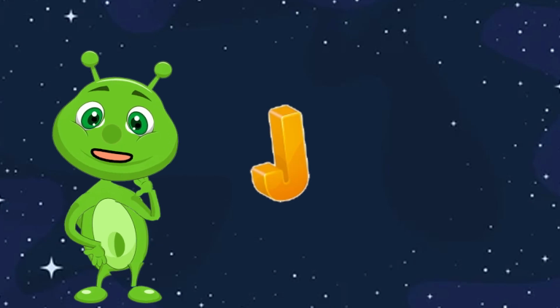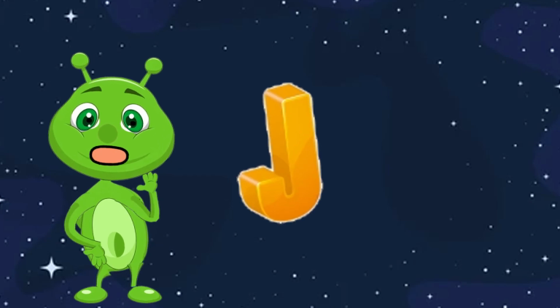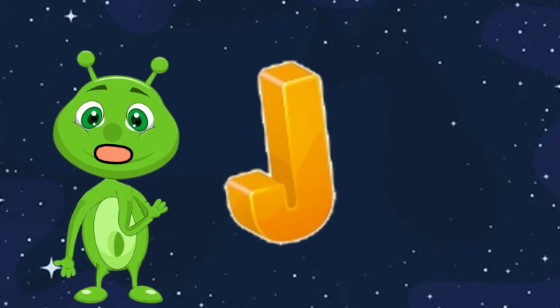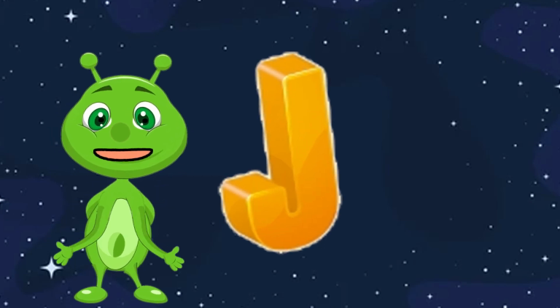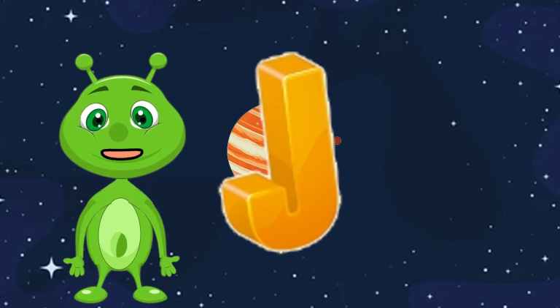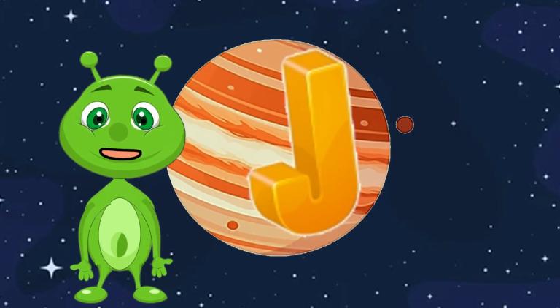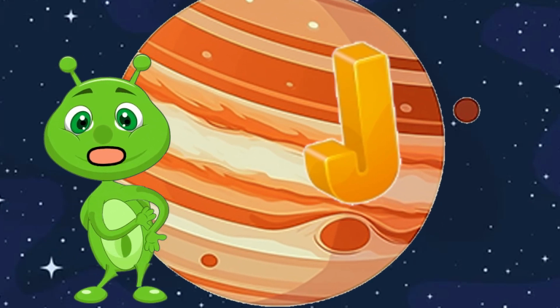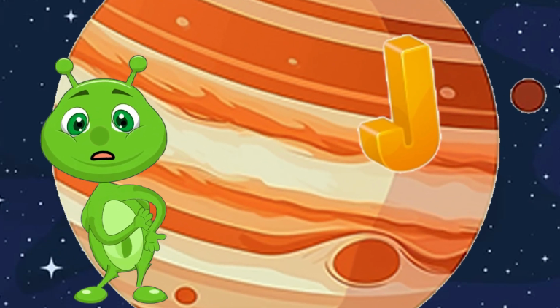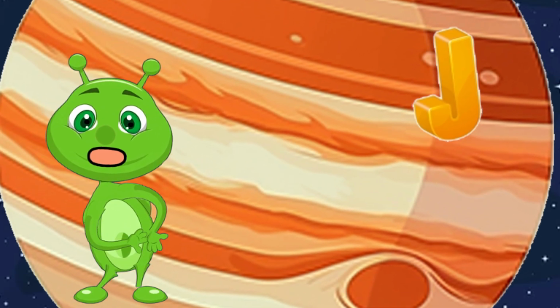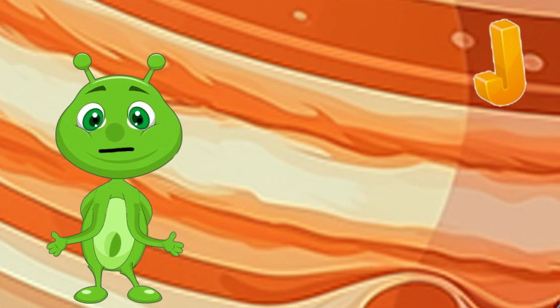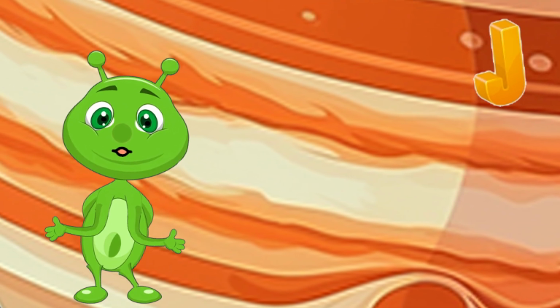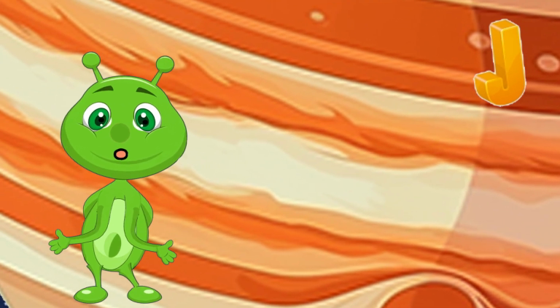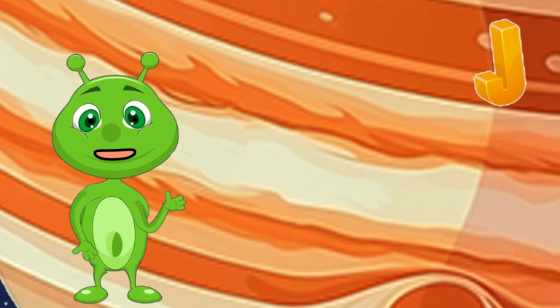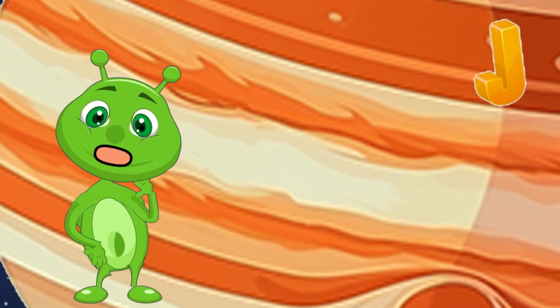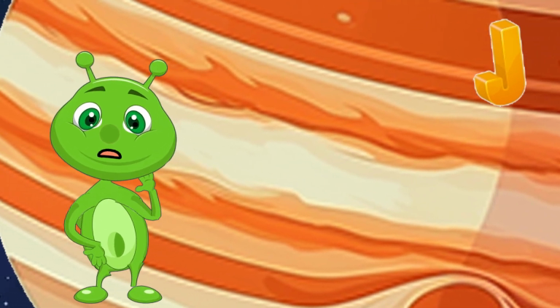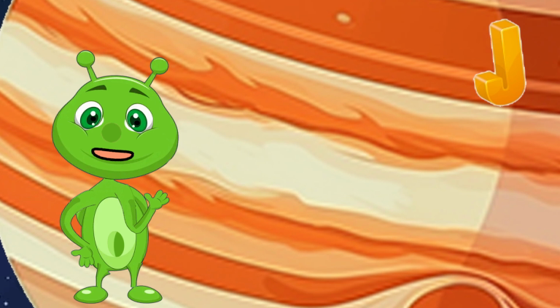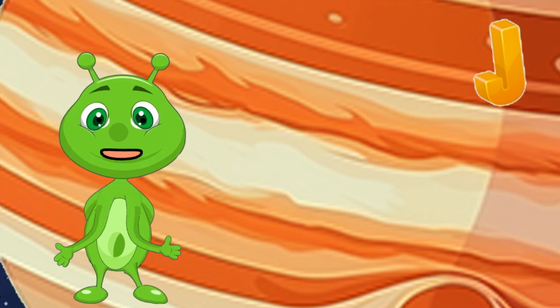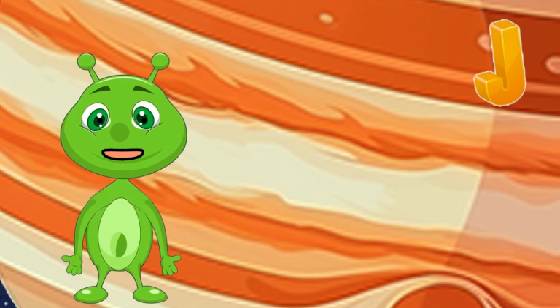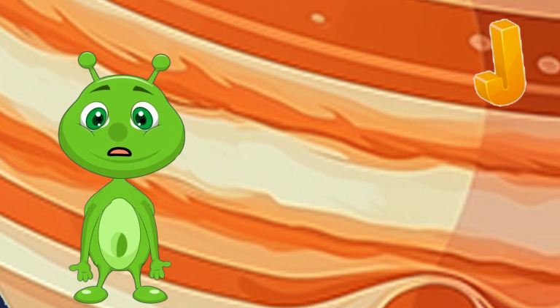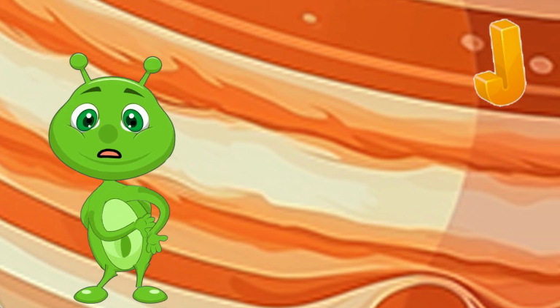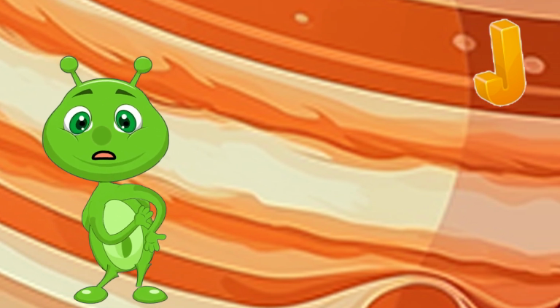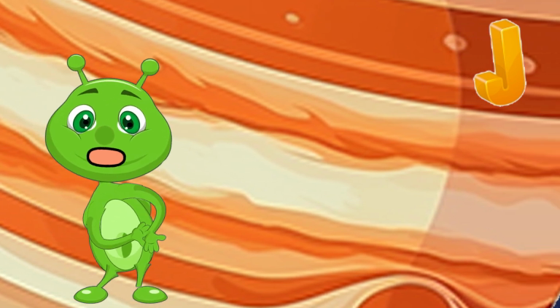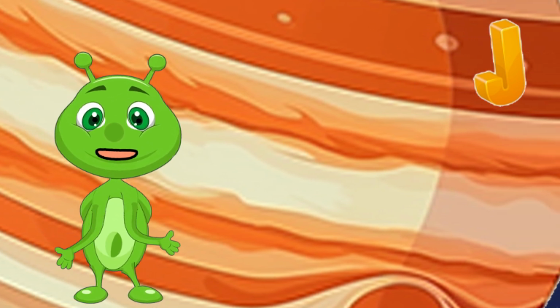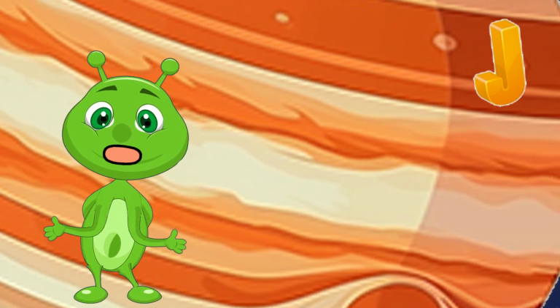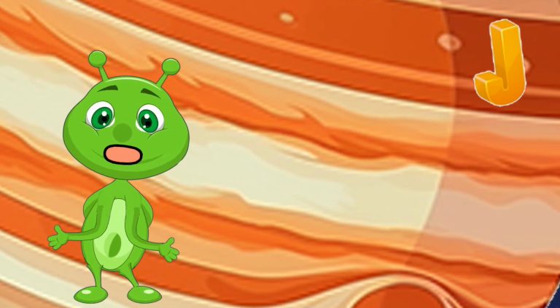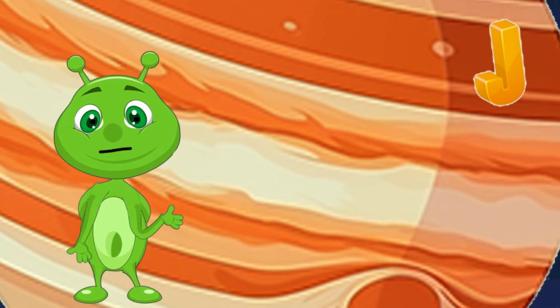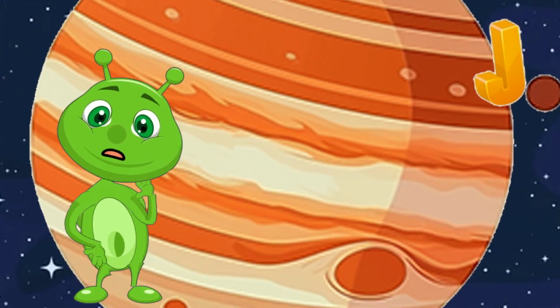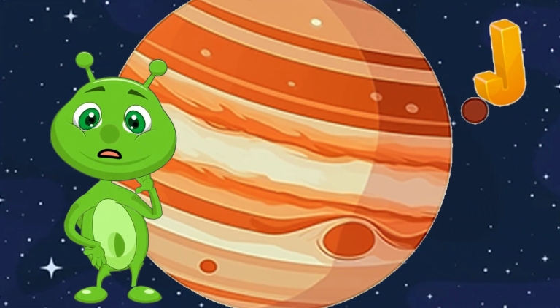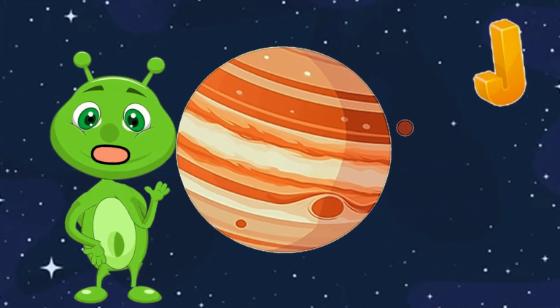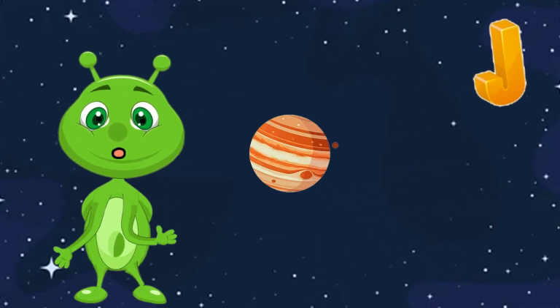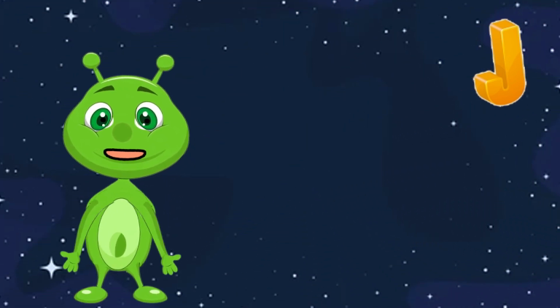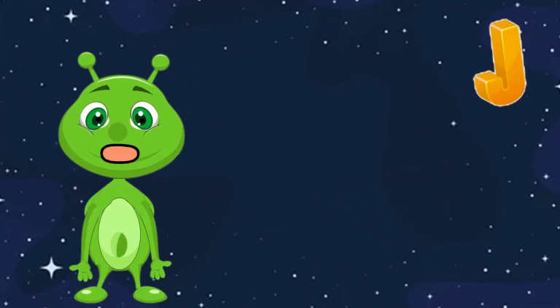J is for Jupiter. Jupiter is the largest planet in our solar system. It's known for its colorful clouds and swirling storms, like the famous Great Red Spot.